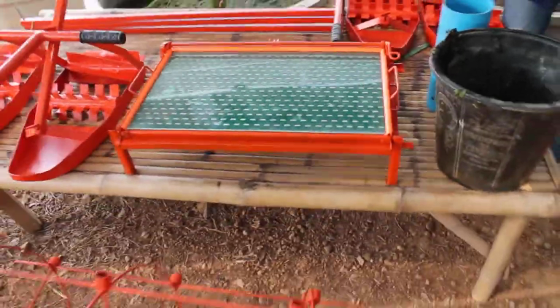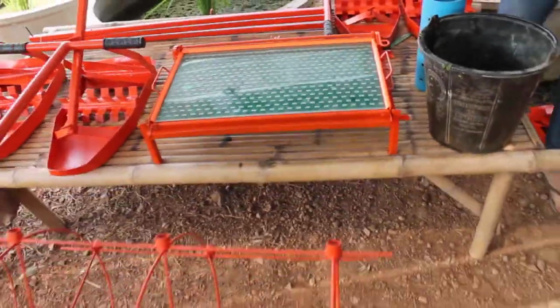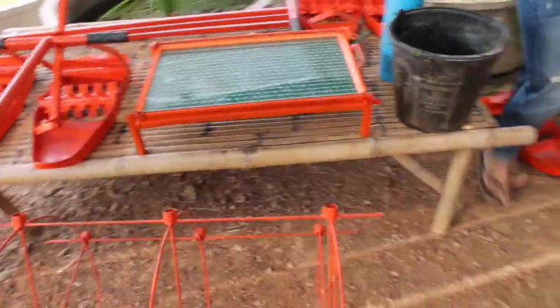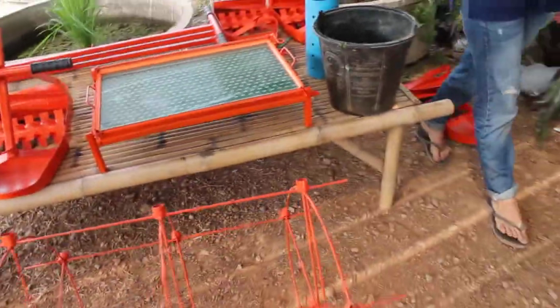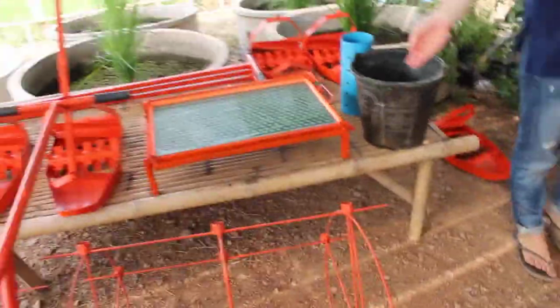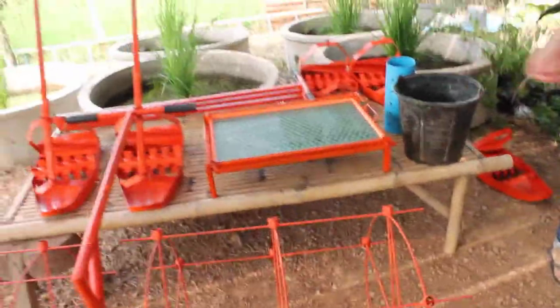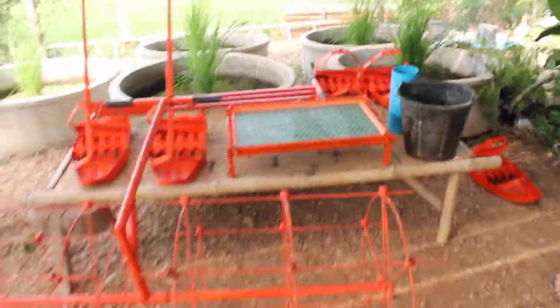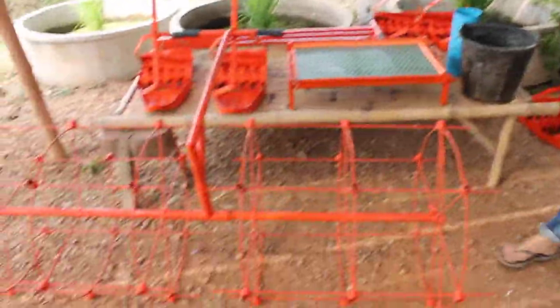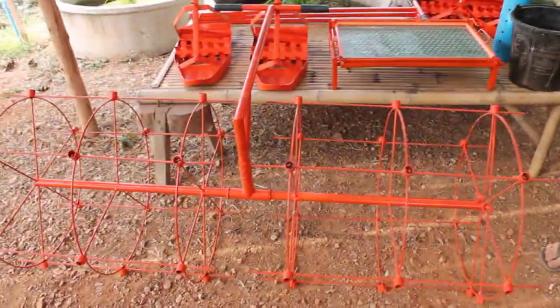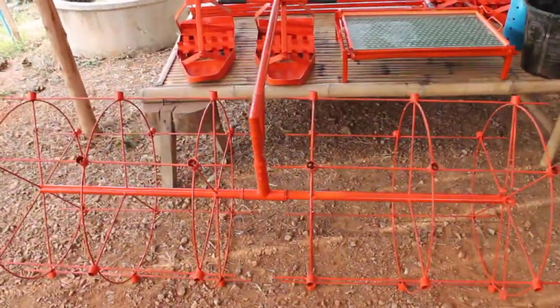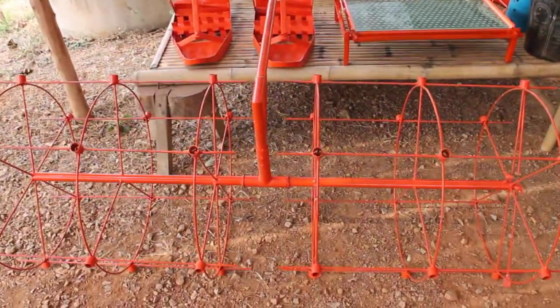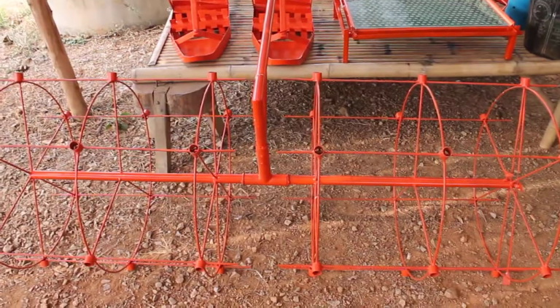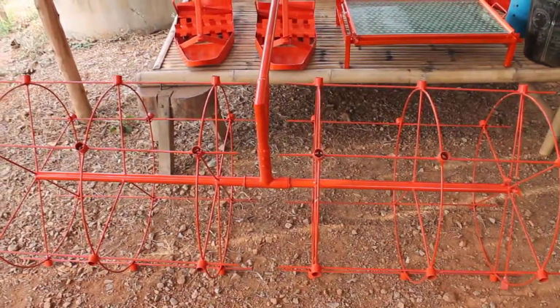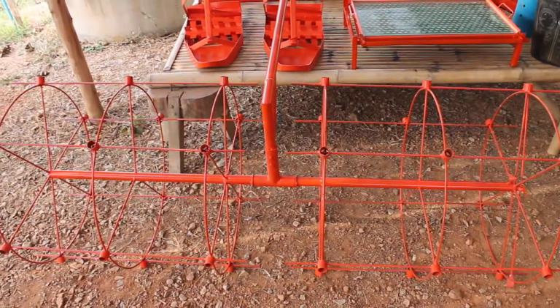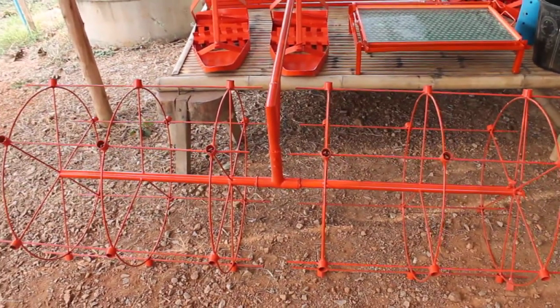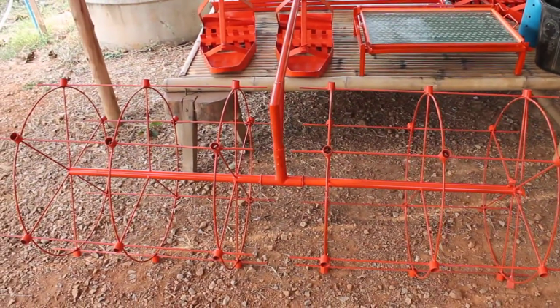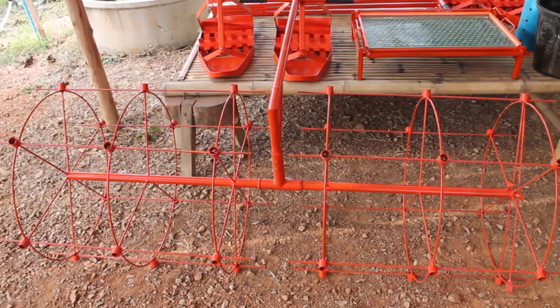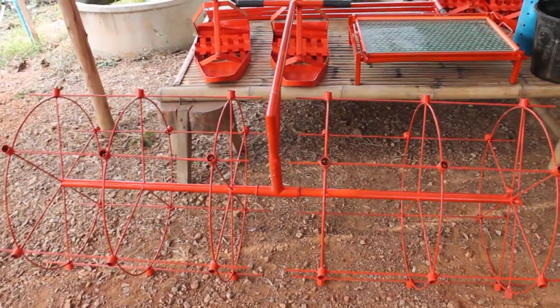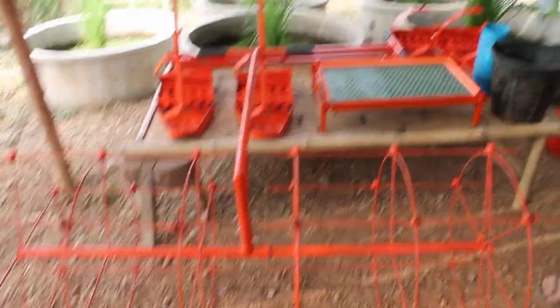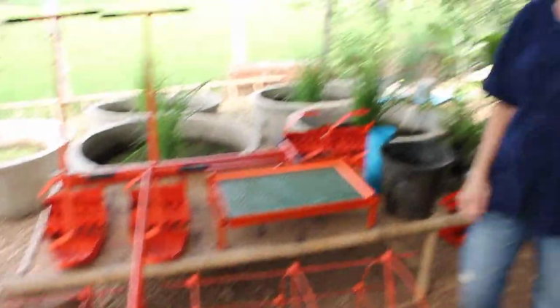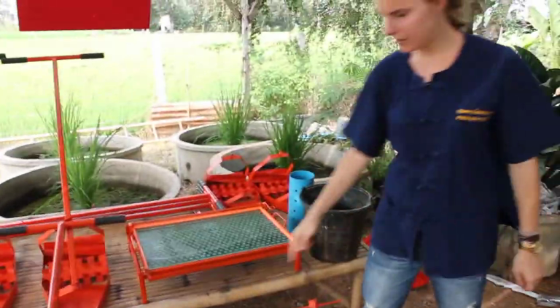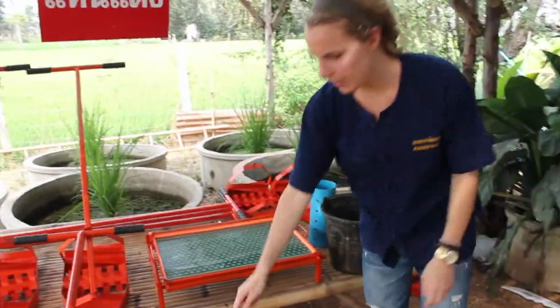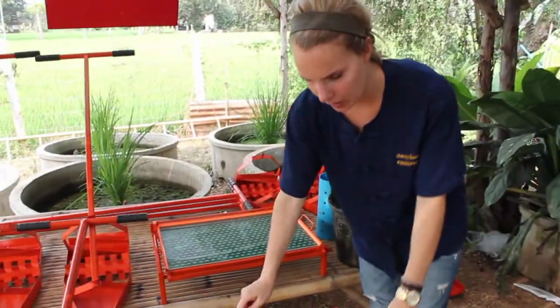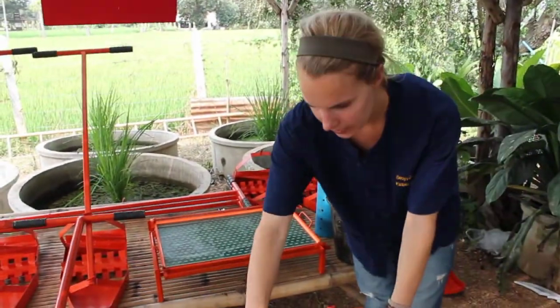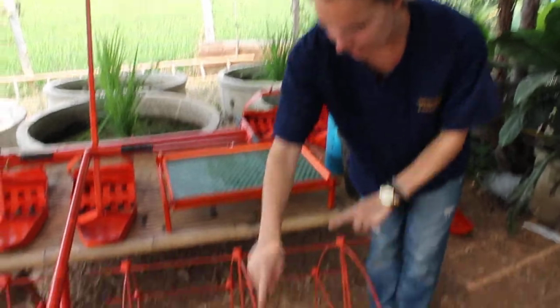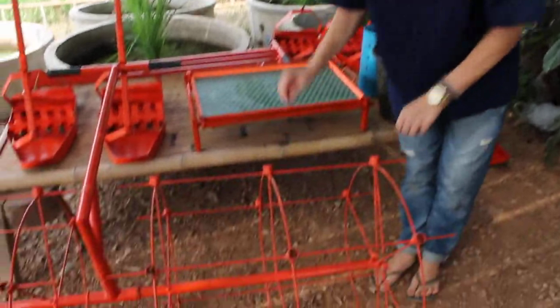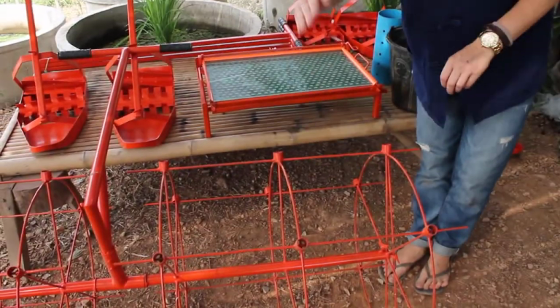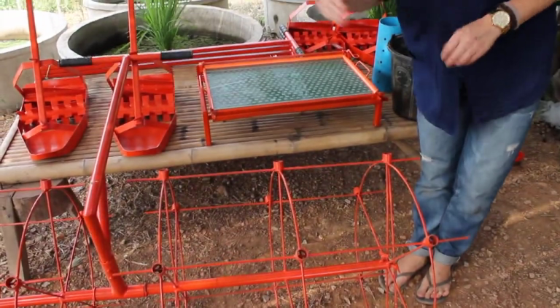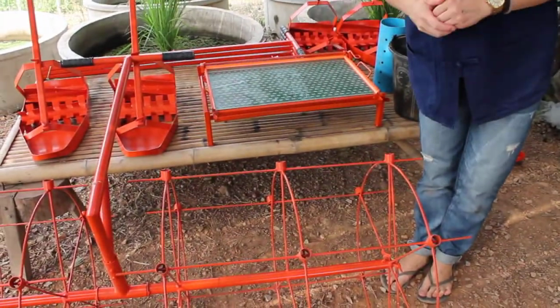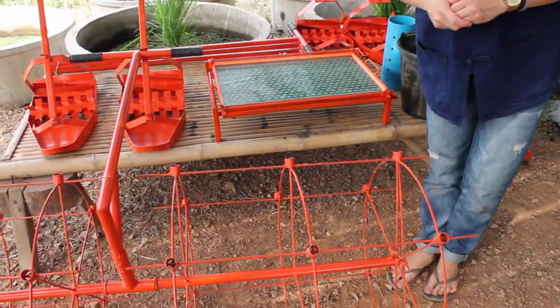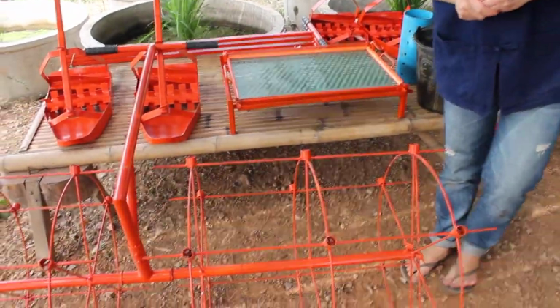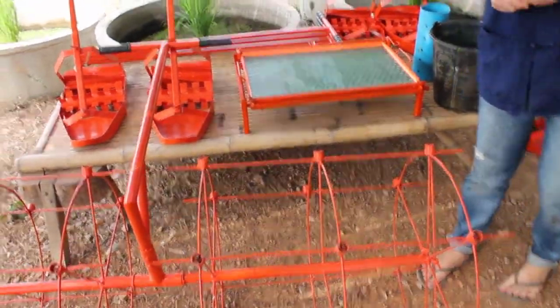The next is the roller planting marker. It's for creating the lines where you'll plant the rice seeds, so they will go in these places. They'll mark in the soil where you should put the seeds.